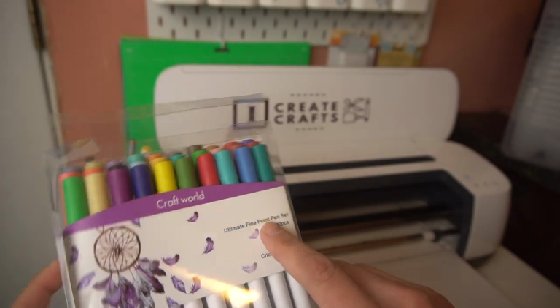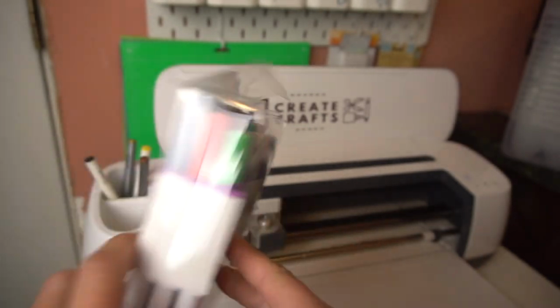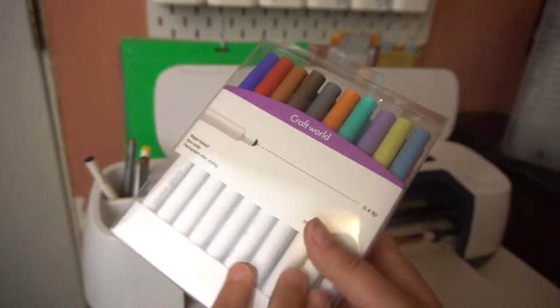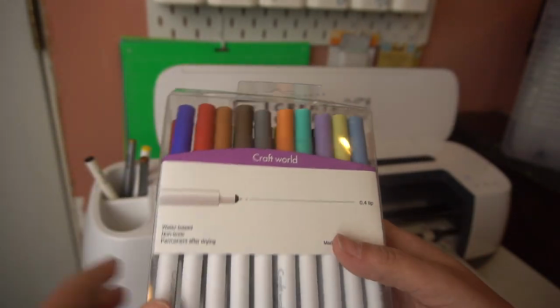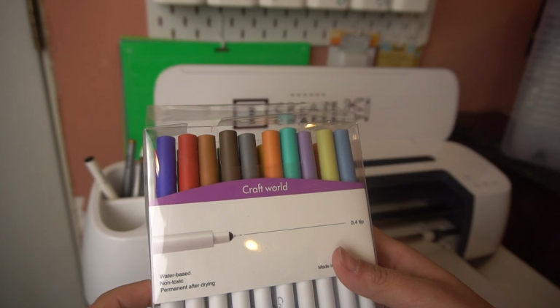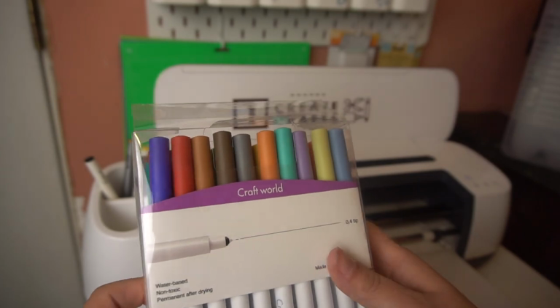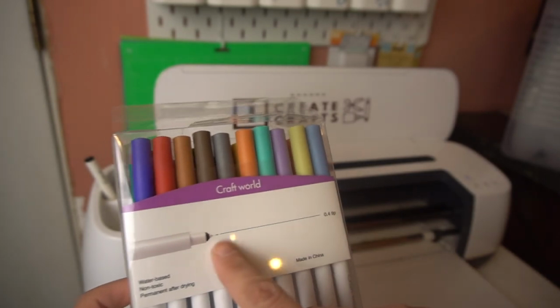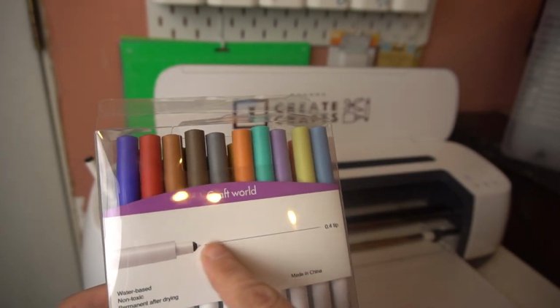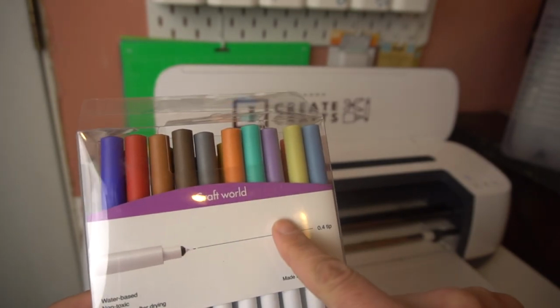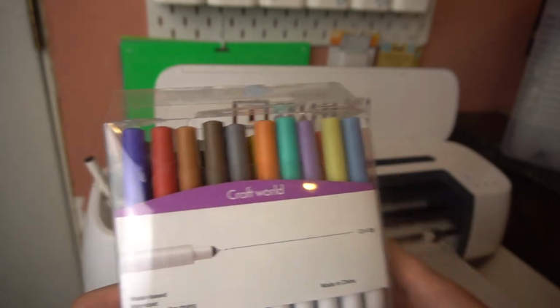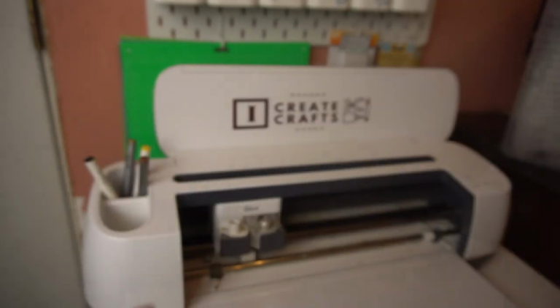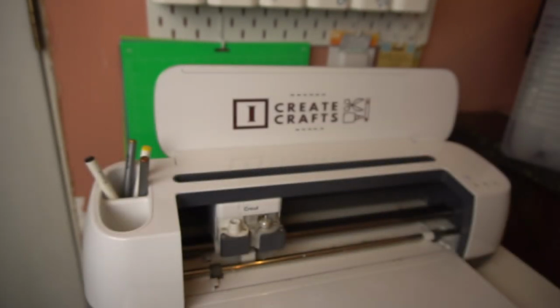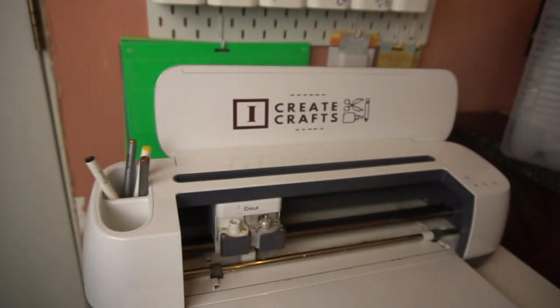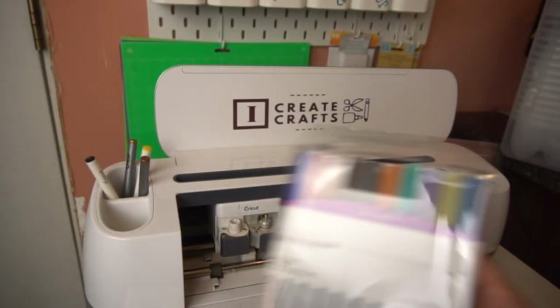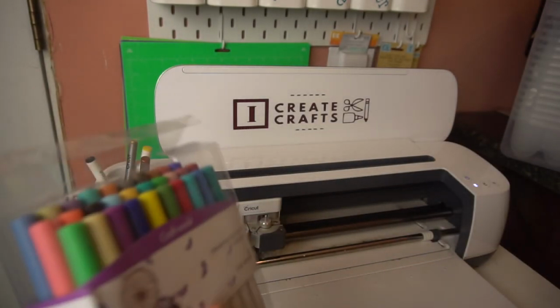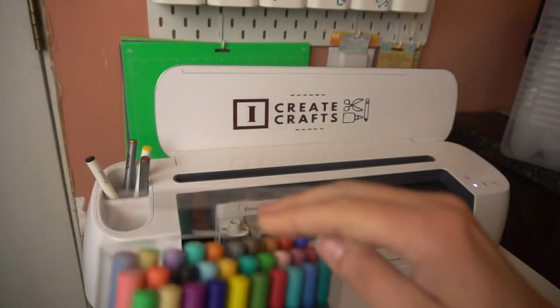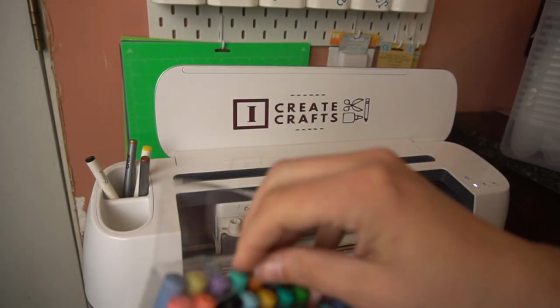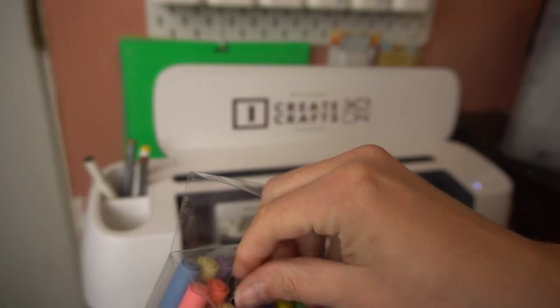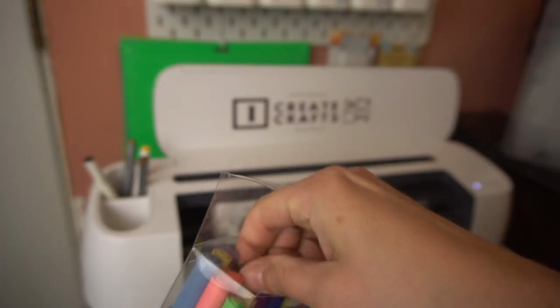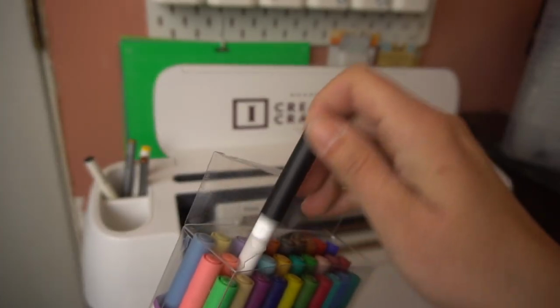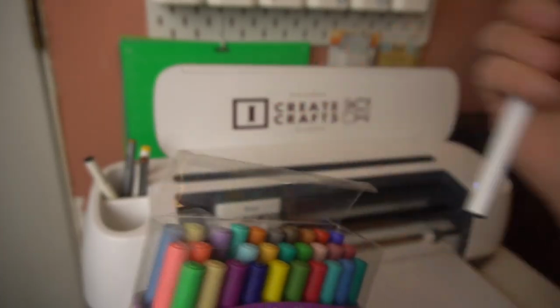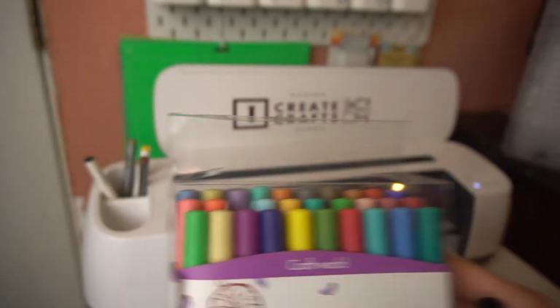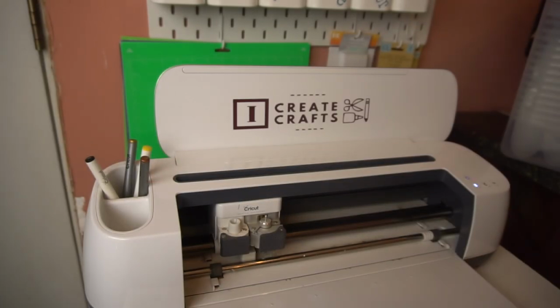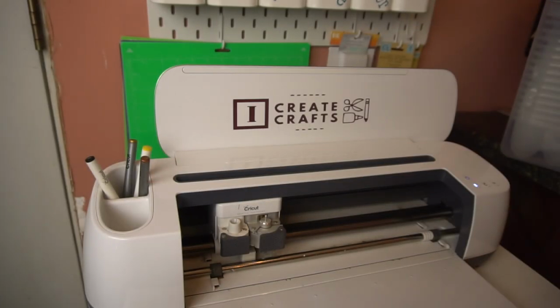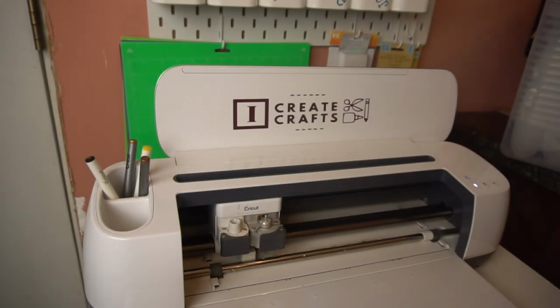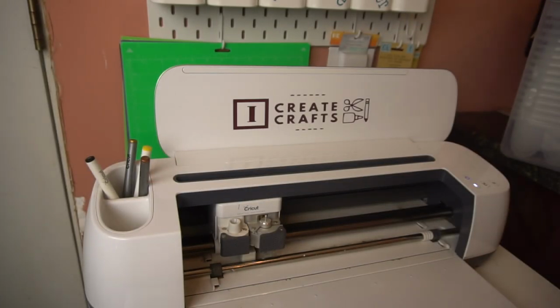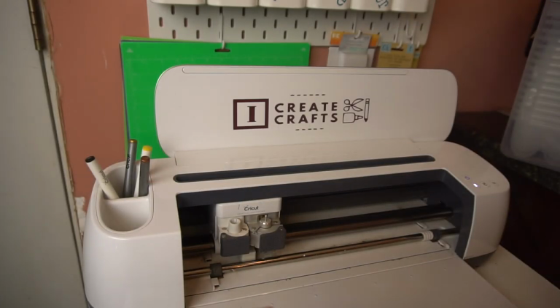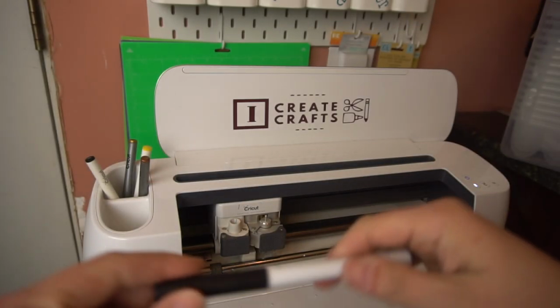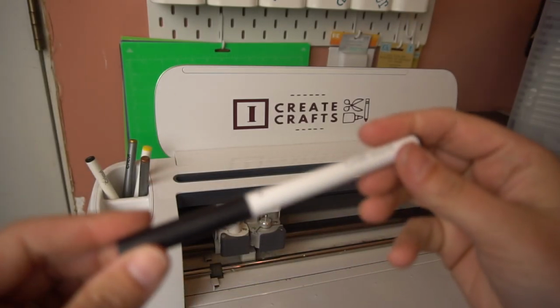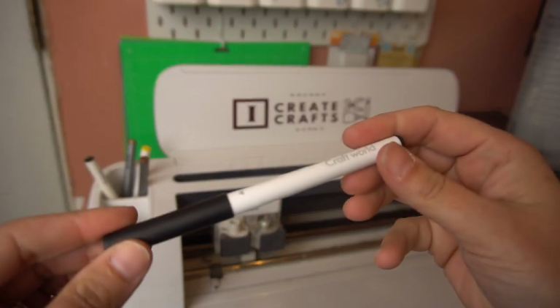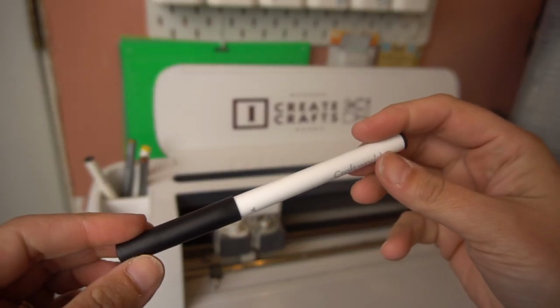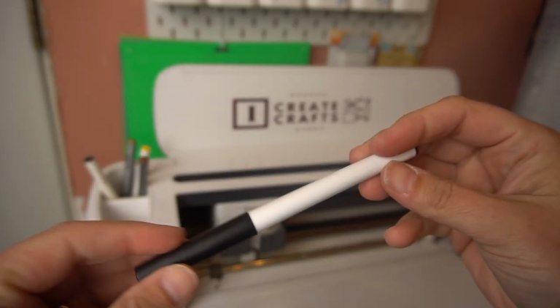This is going to be great for this project that I'm going to be working with. I'm actually going to take the black color out really quick and show you. If you haven't used the Cricut pens or the pens for a Cricut machine before, I will show you.